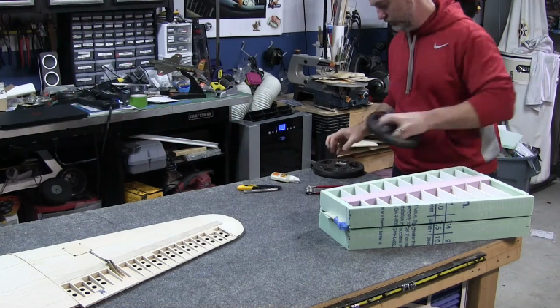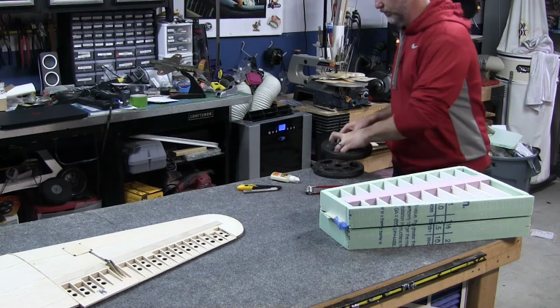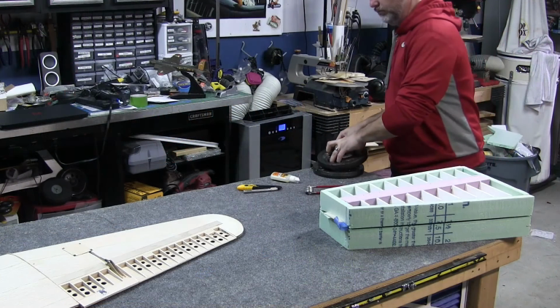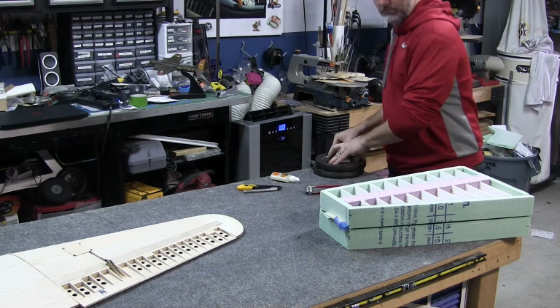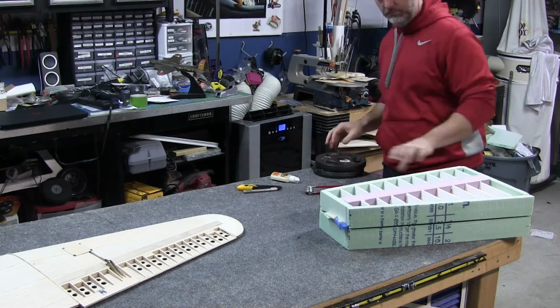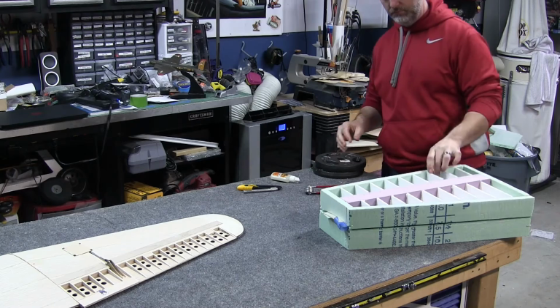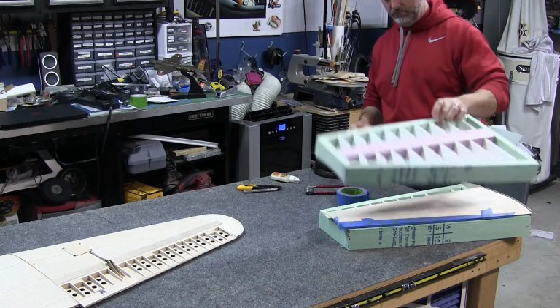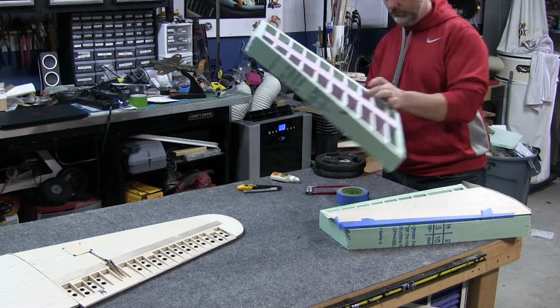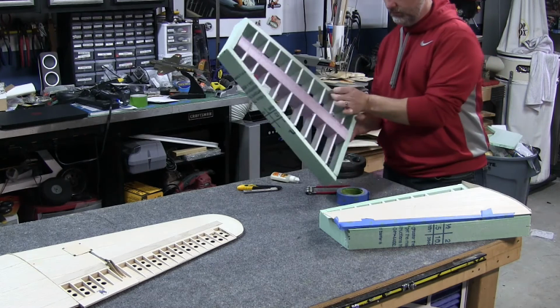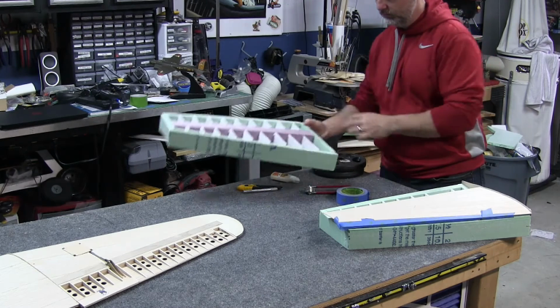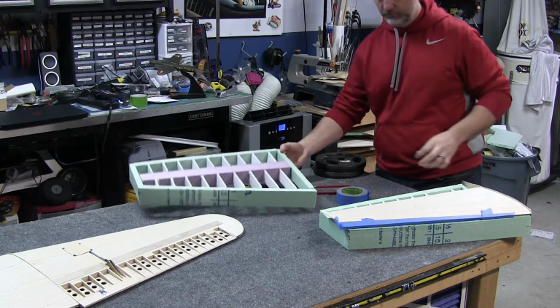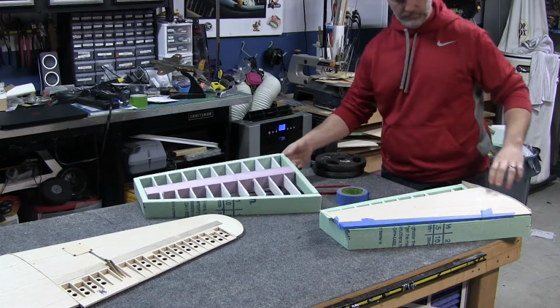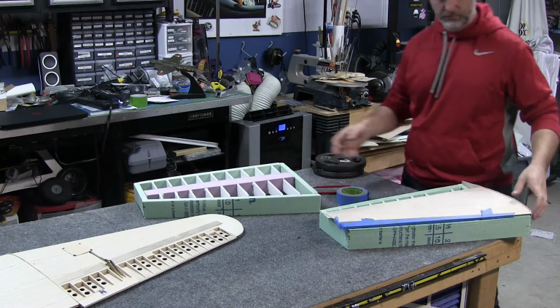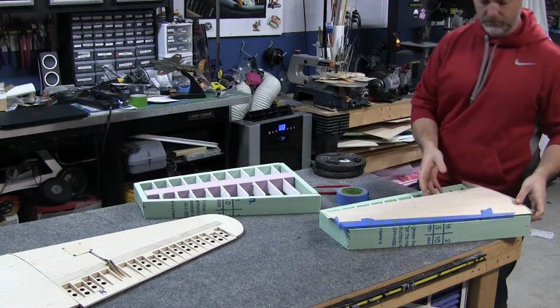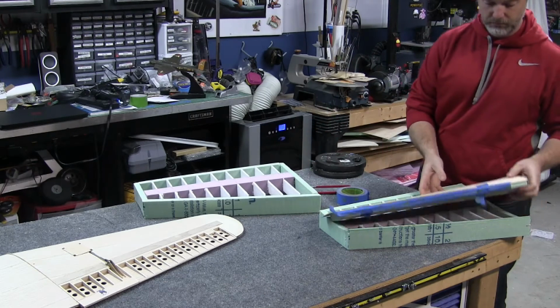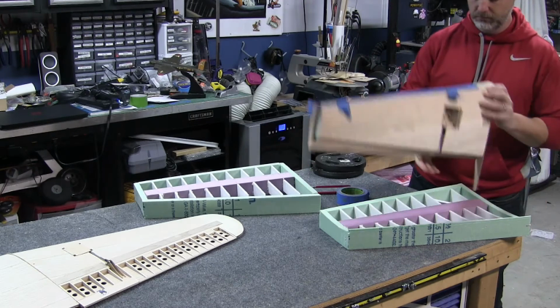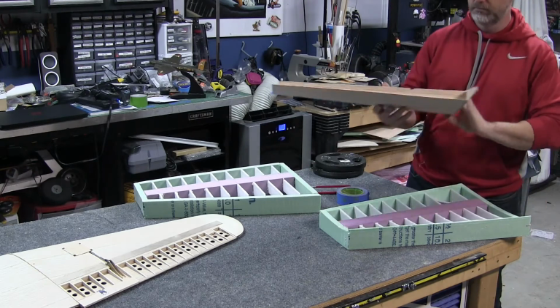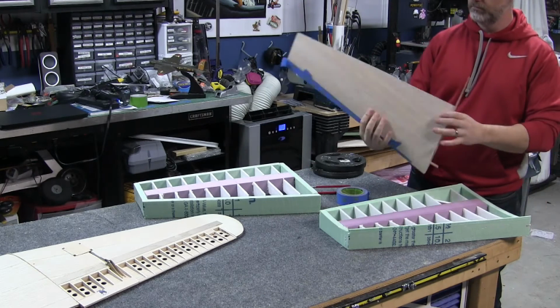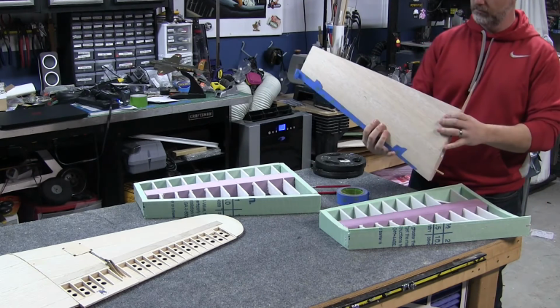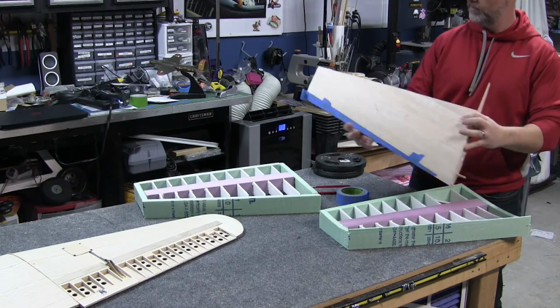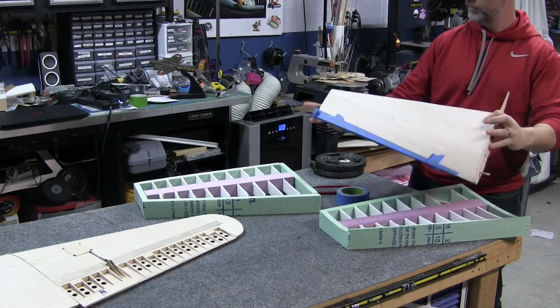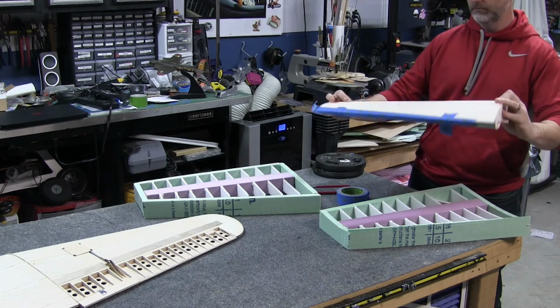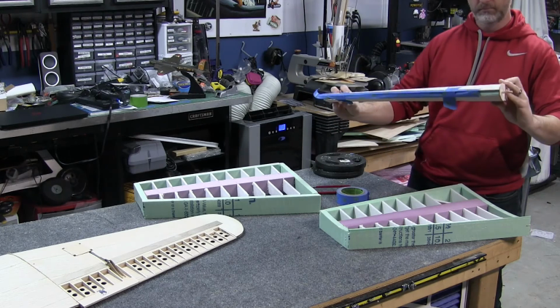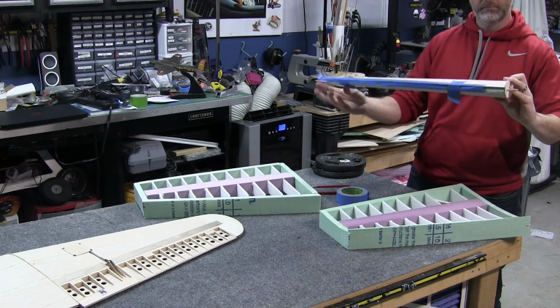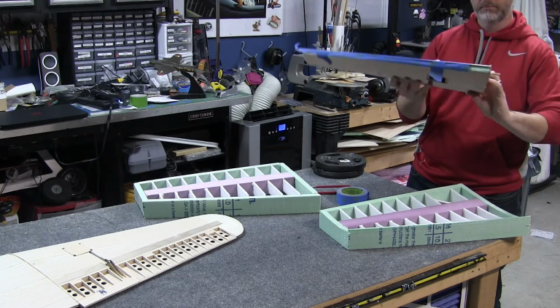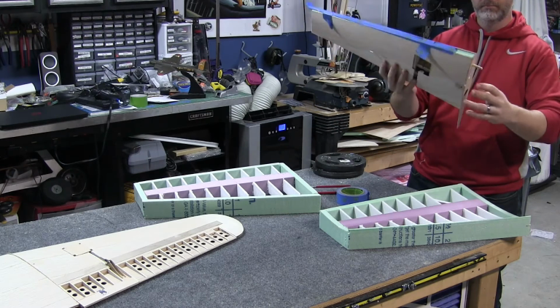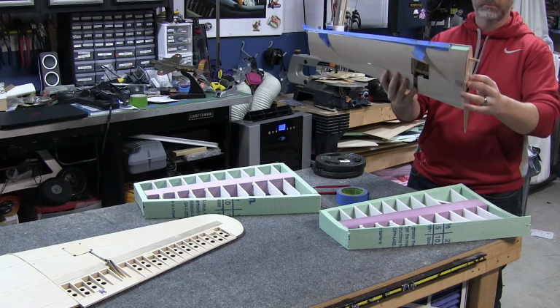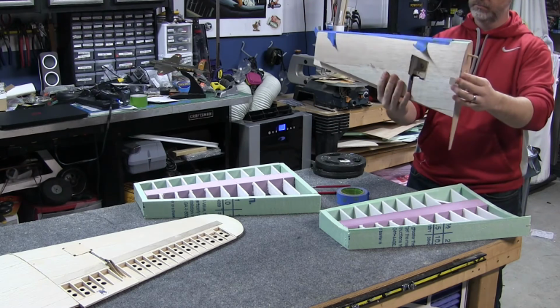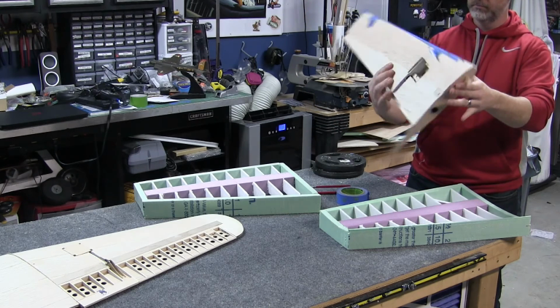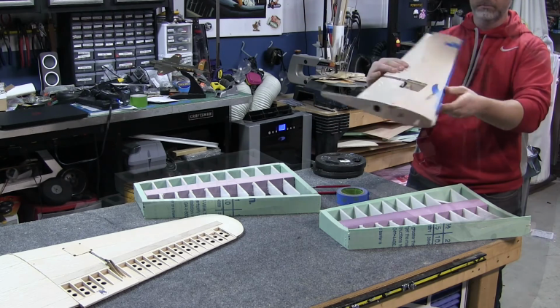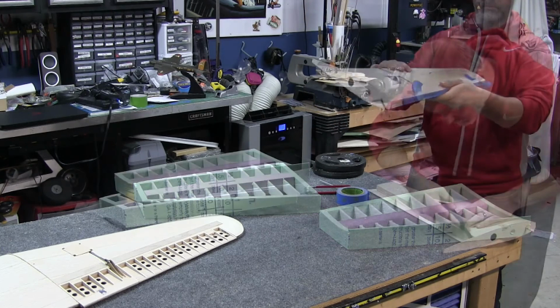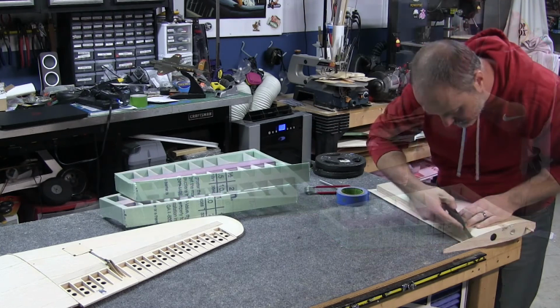Once the glue has had time to set up, go ahead and pull the panel out and do a quick inspection. You want to make sure your seams are tight and it feels like the skin is really adhered to all of the ribs. If you're happy with everything, go ahead and start trimming off the excess balsa.